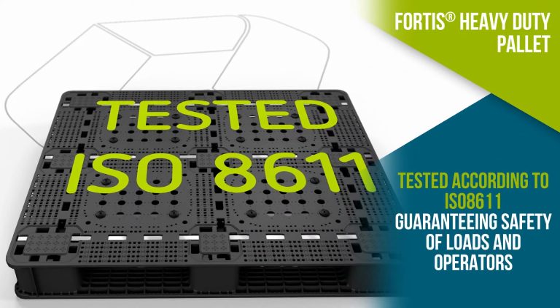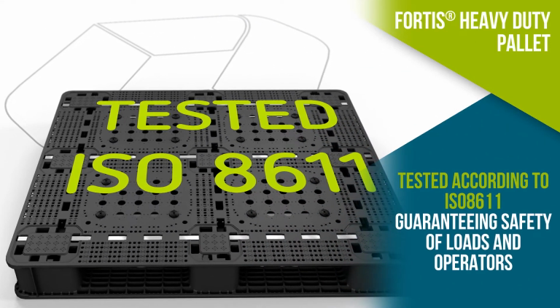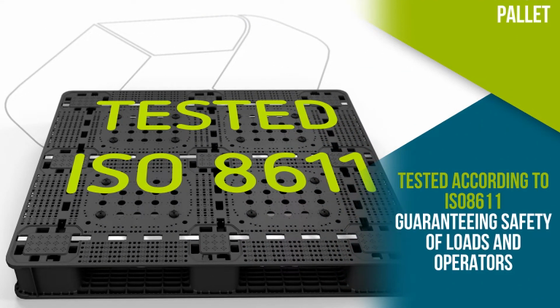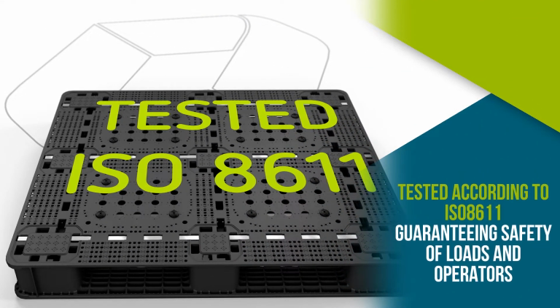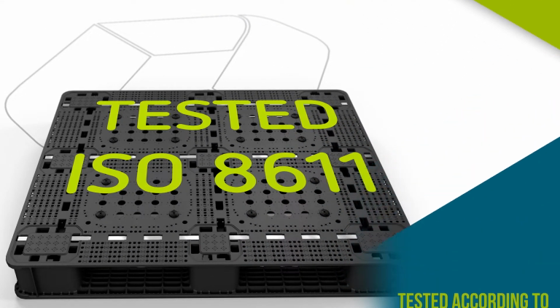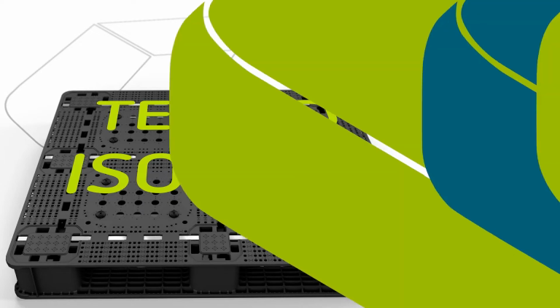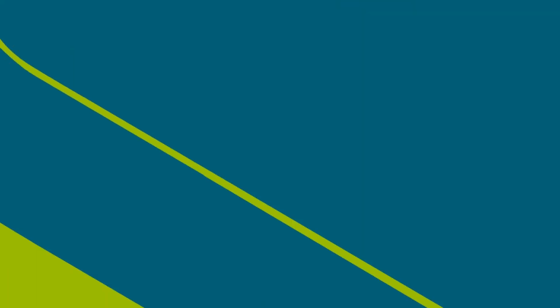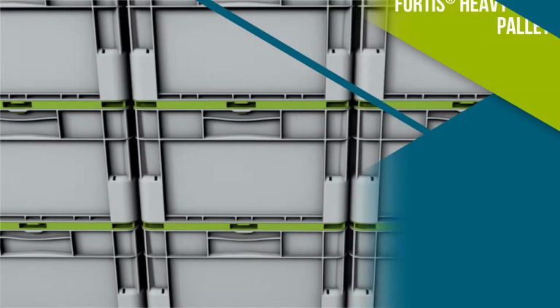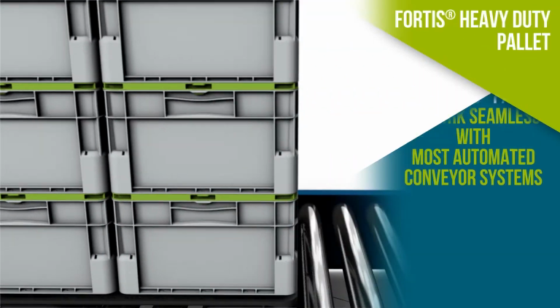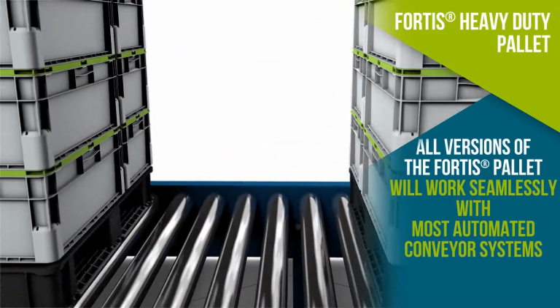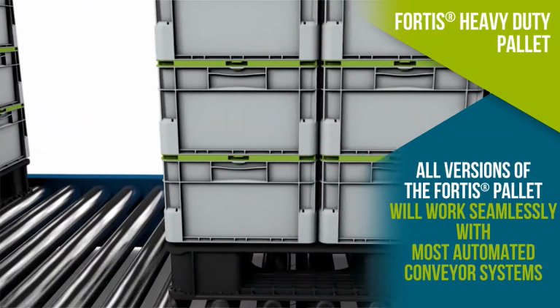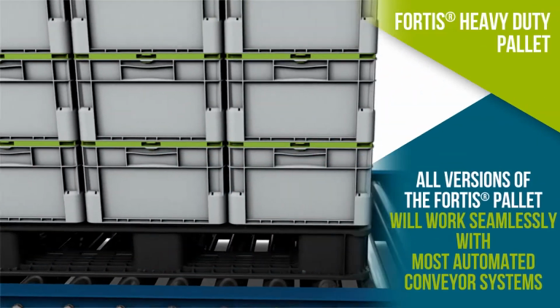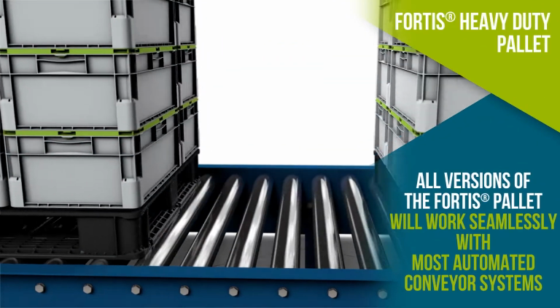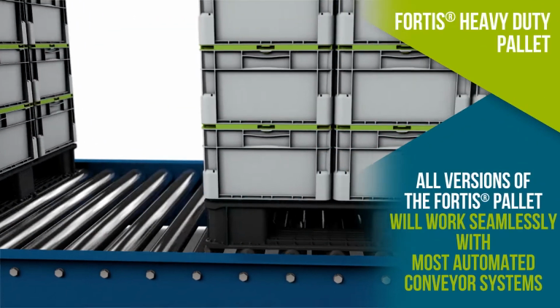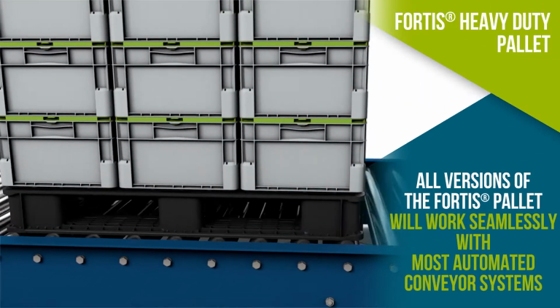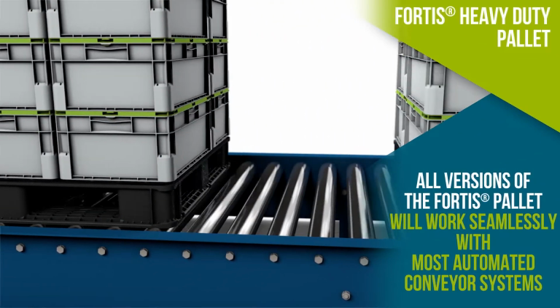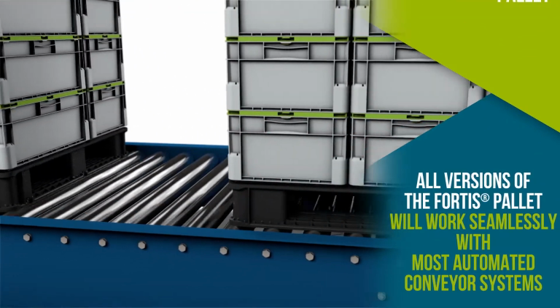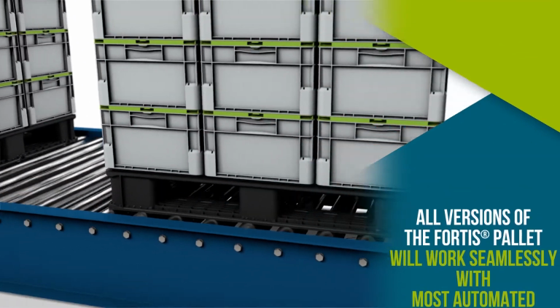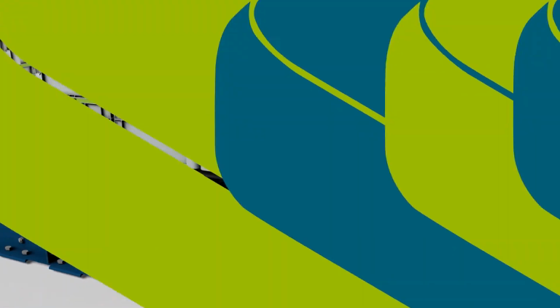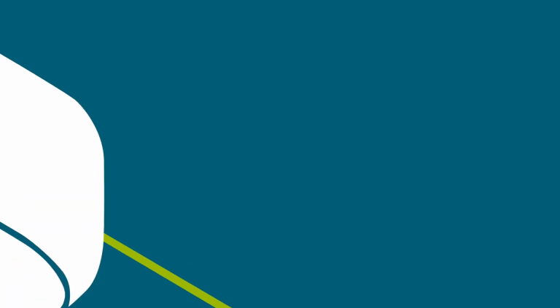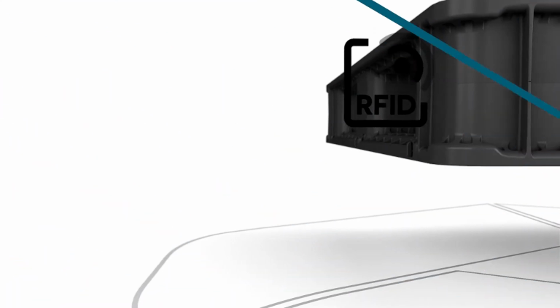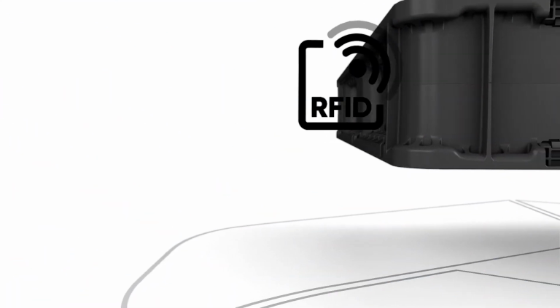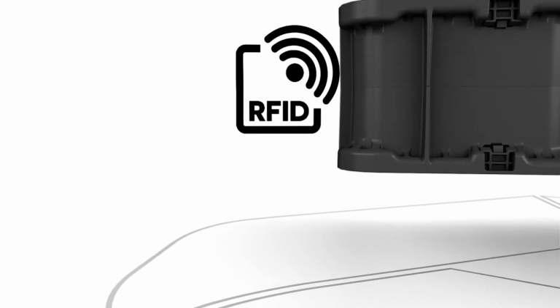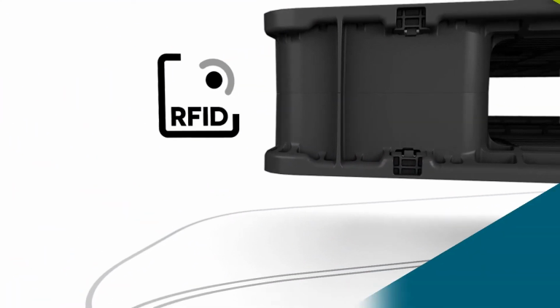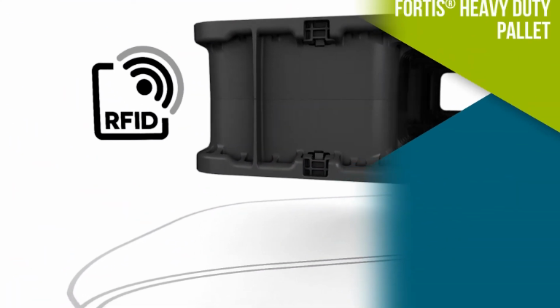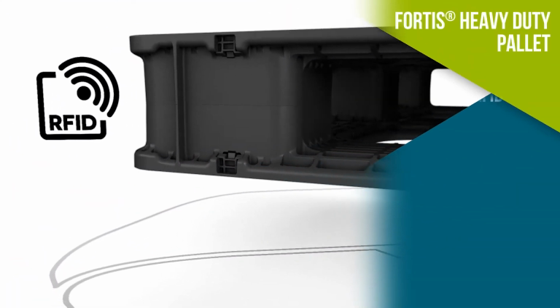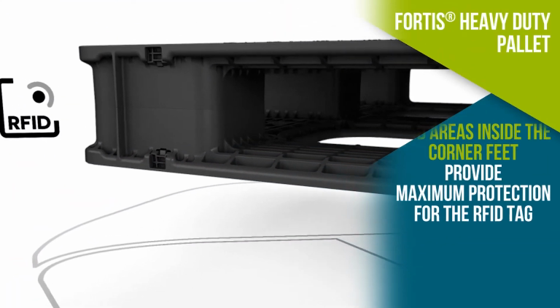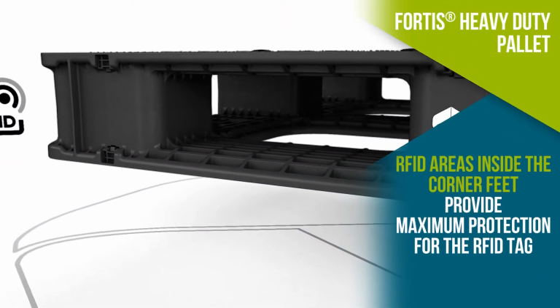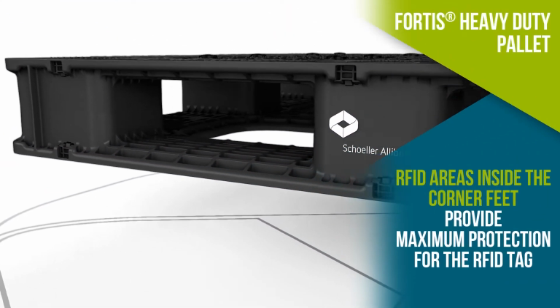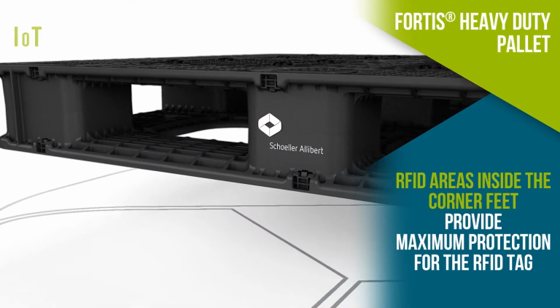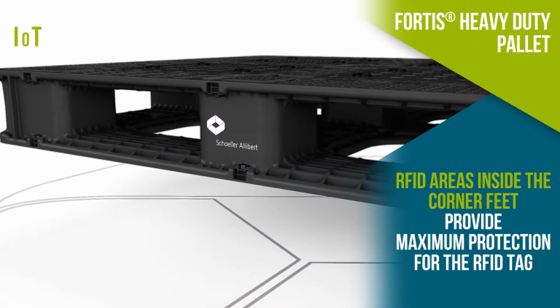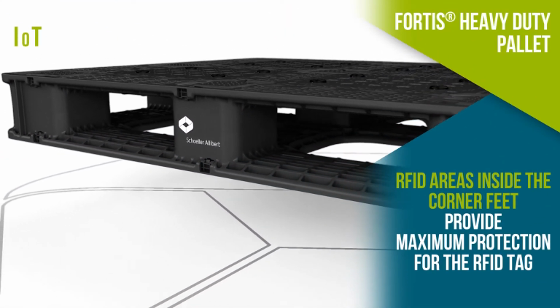All versions will work seamlessly with automated conveyor systems, and RFID chips implanted safely within the pallet can be used to improve tracking, protect assets, and reduce losses.